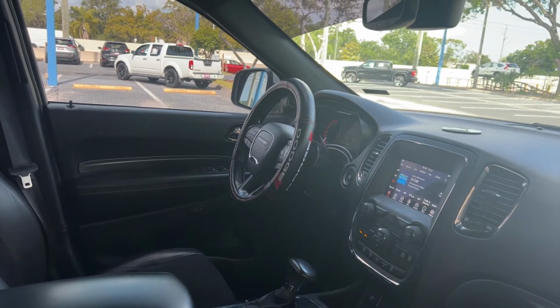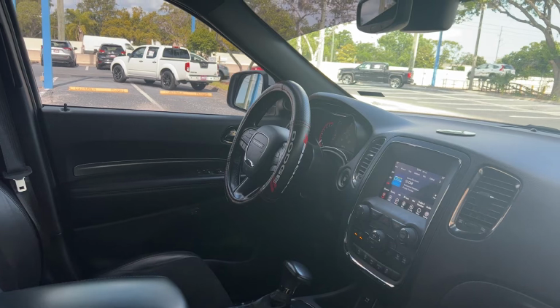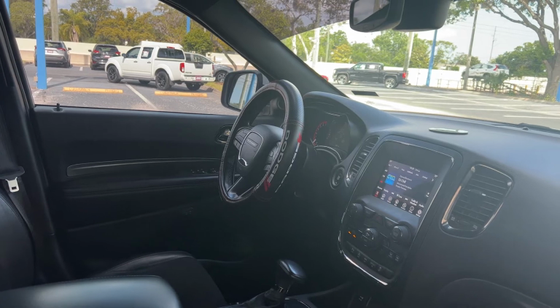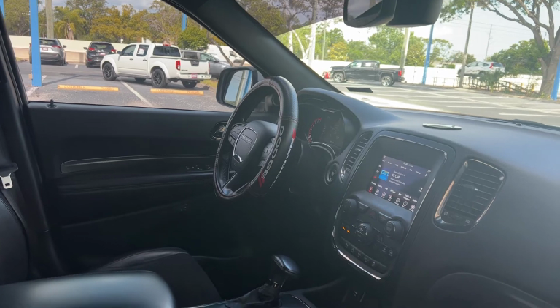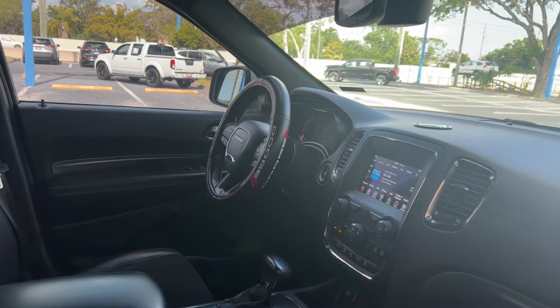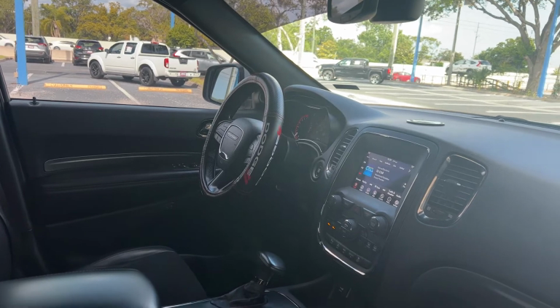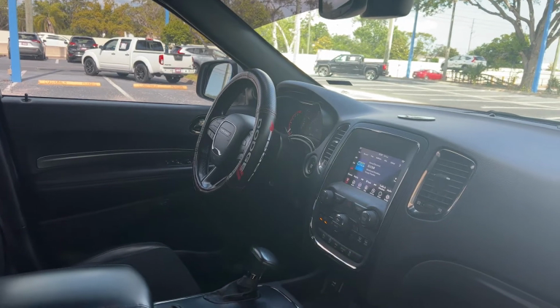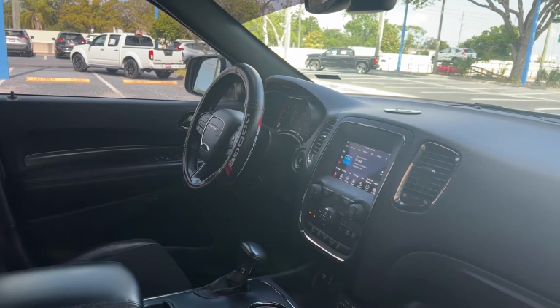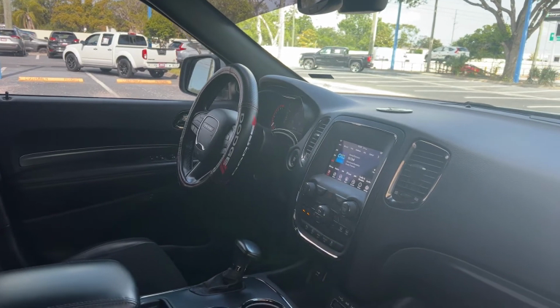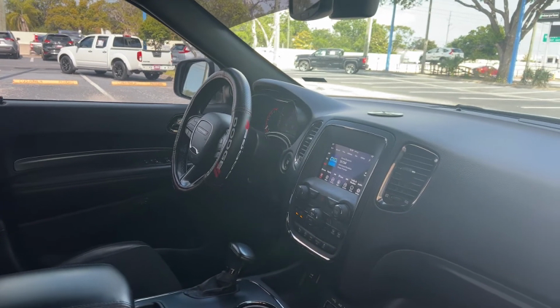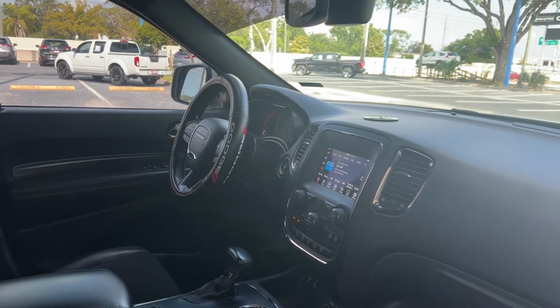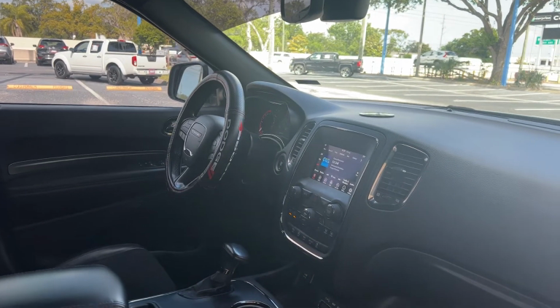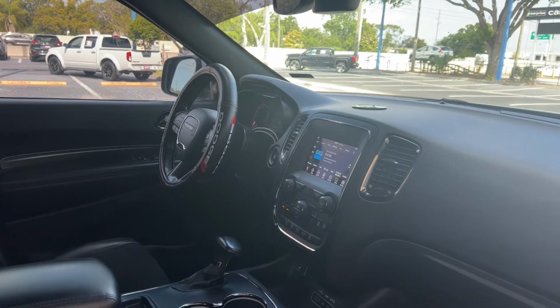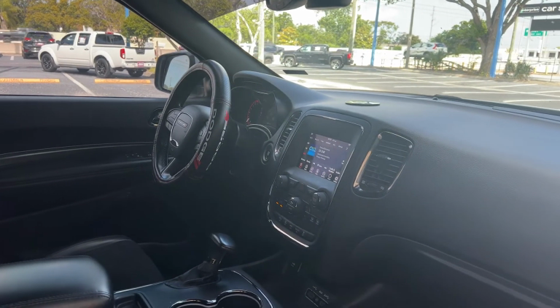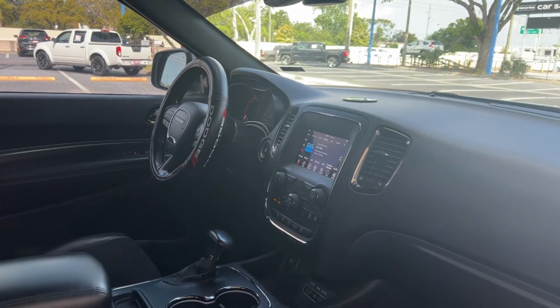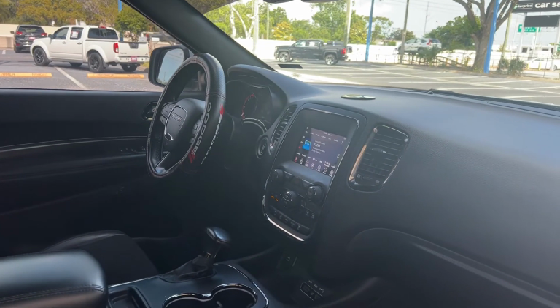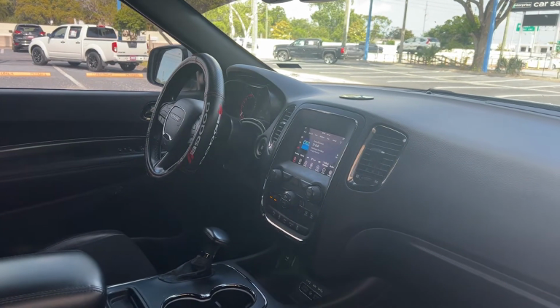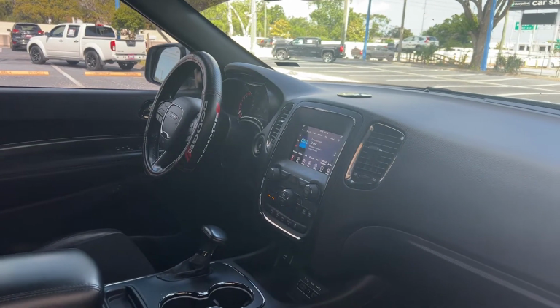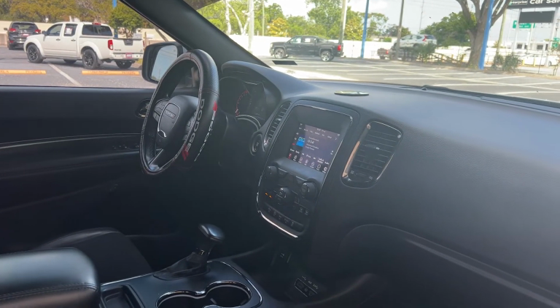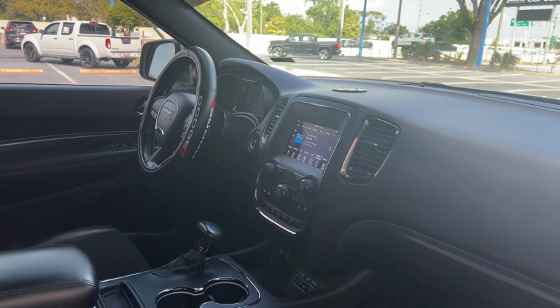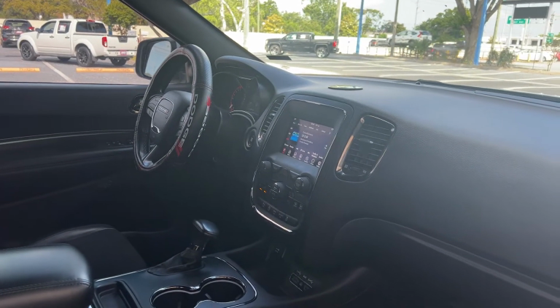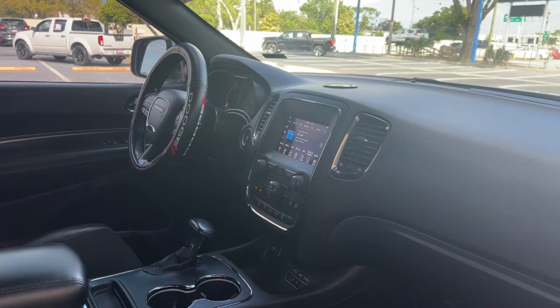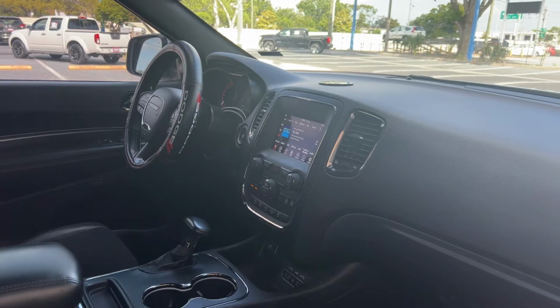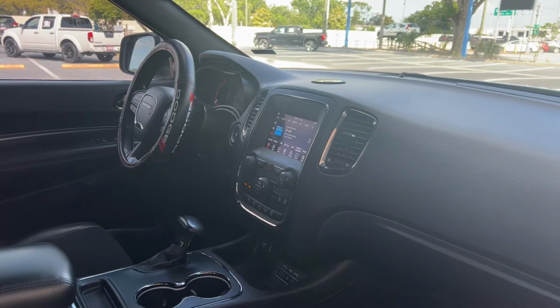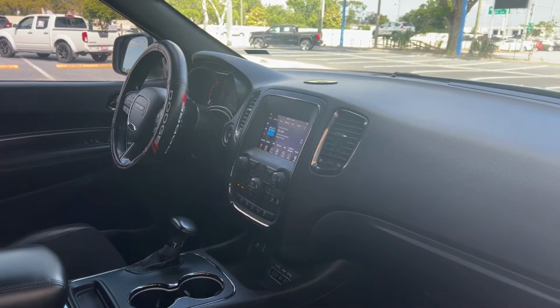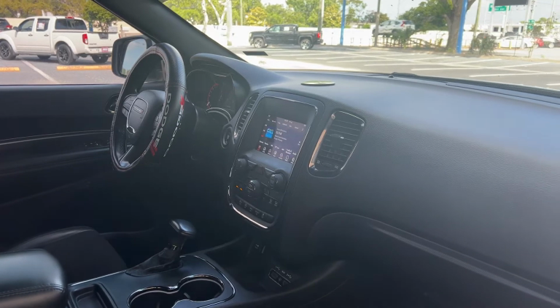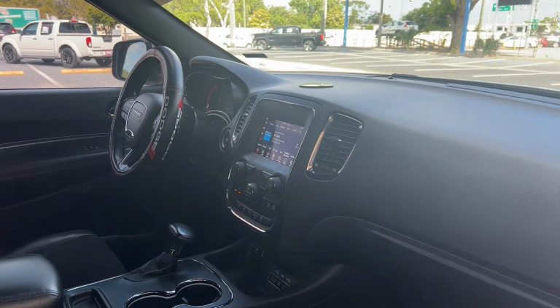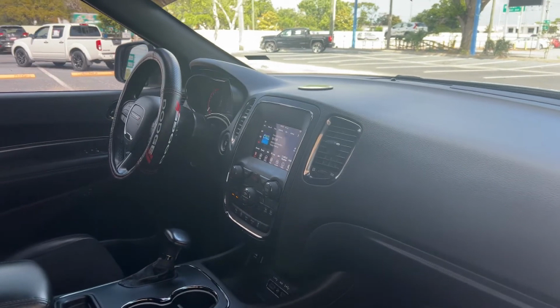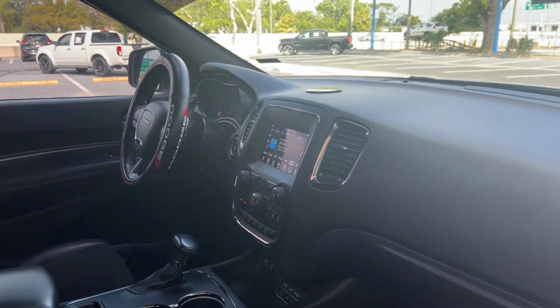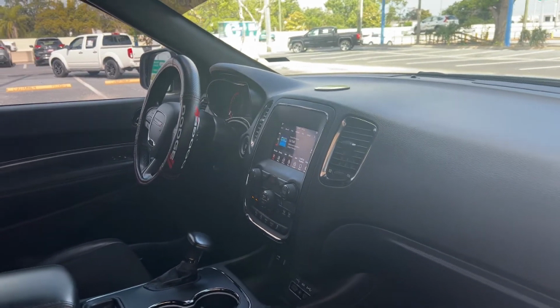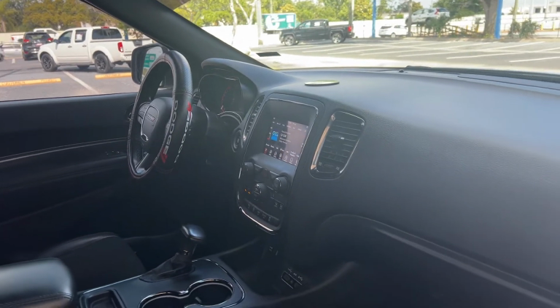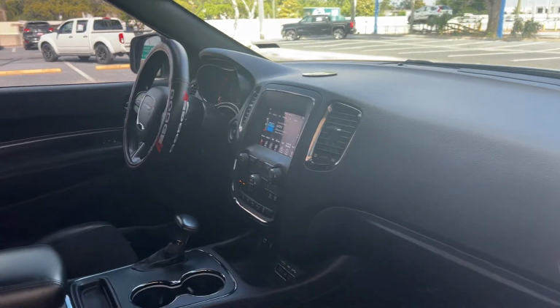Memory seating on the driver's side, remote start, push button start, satellite radio, traction control, USB for your phone, and Aux in for your iPod.